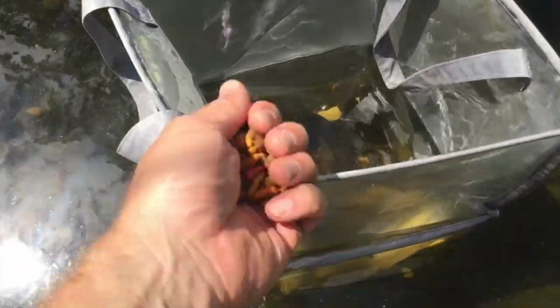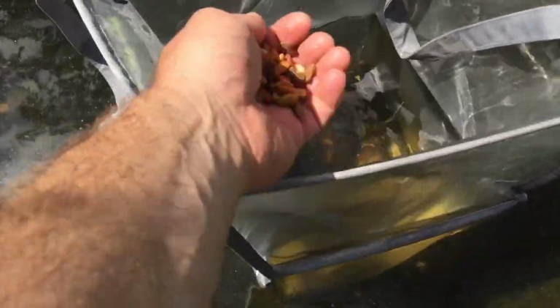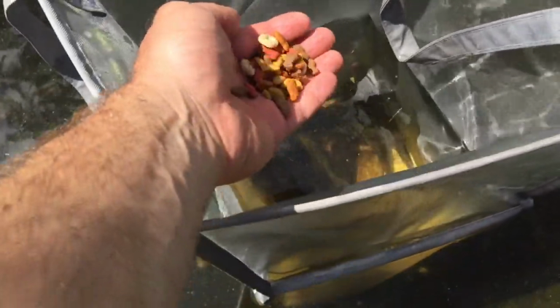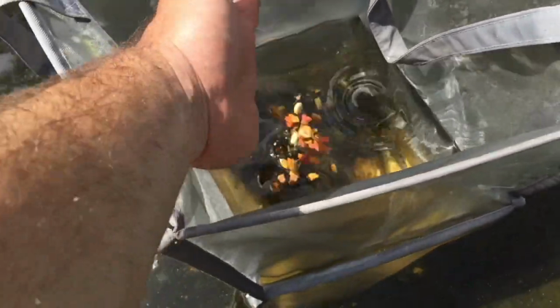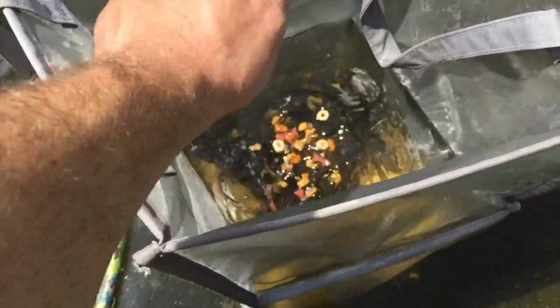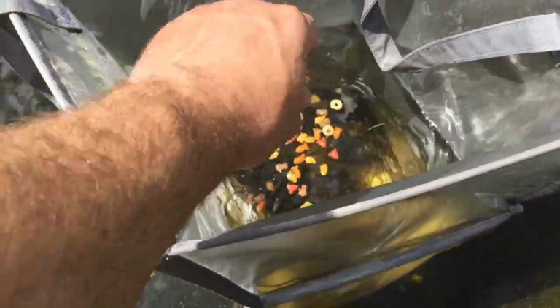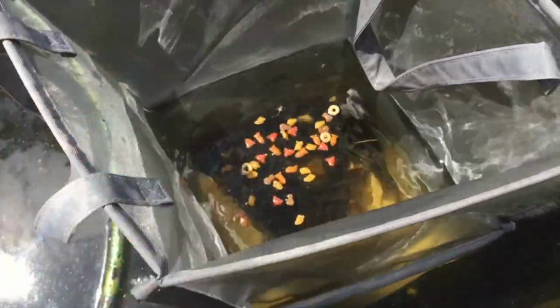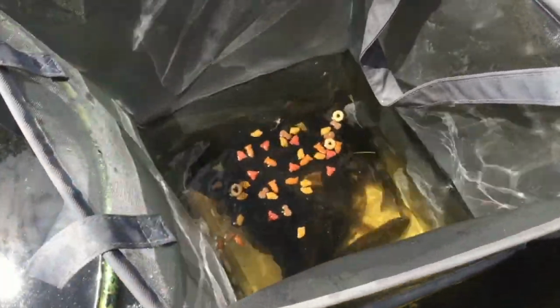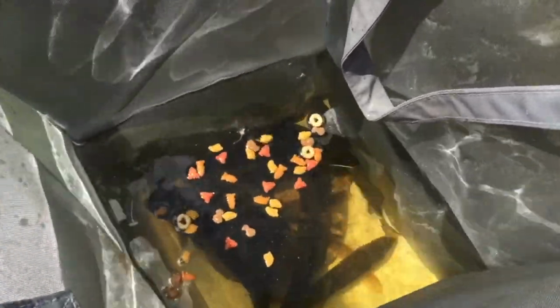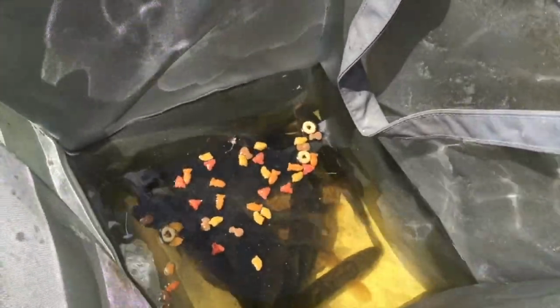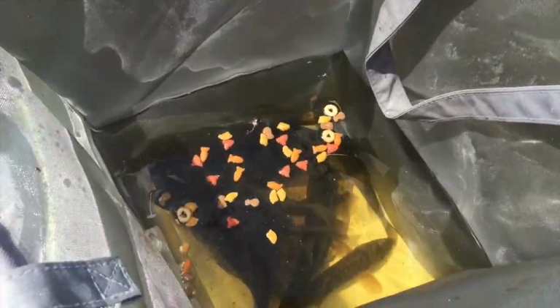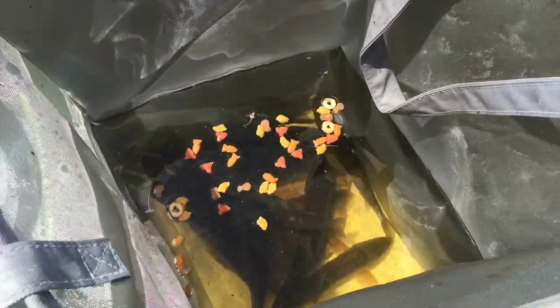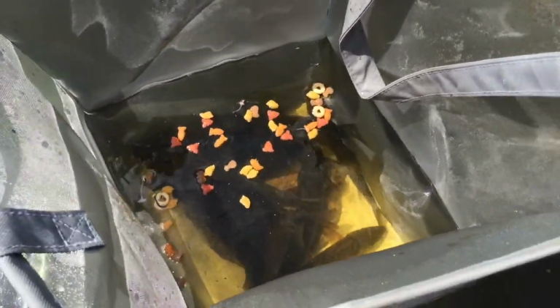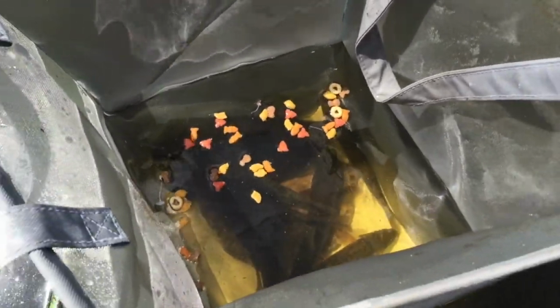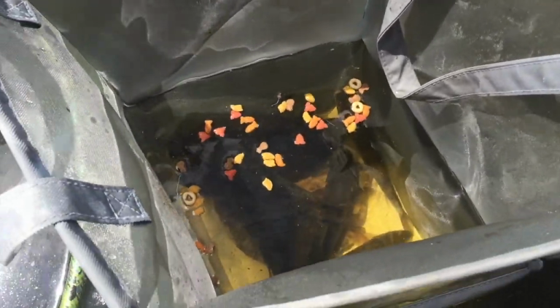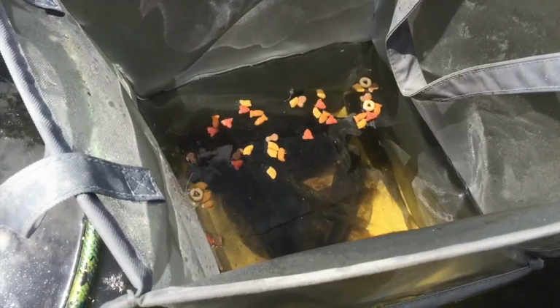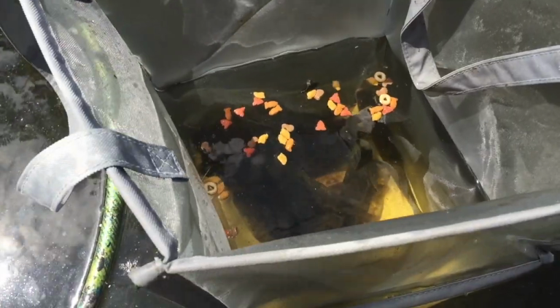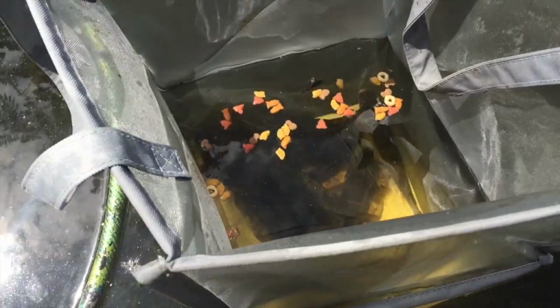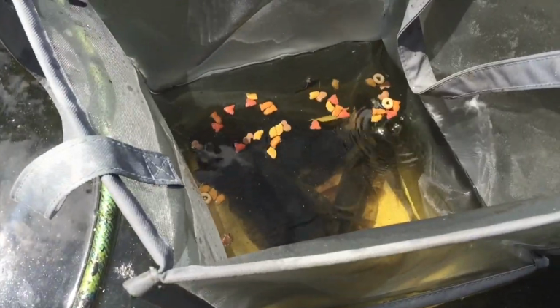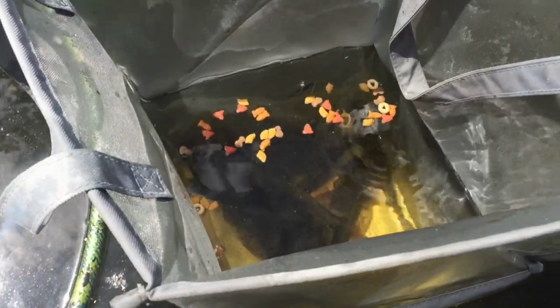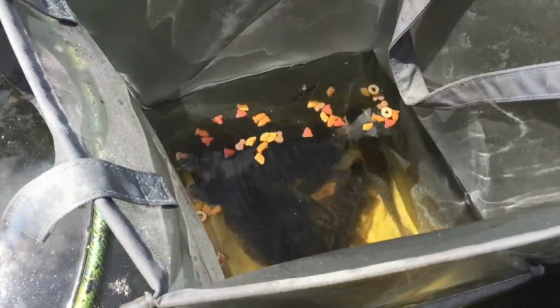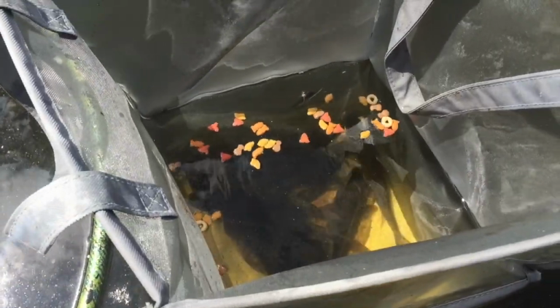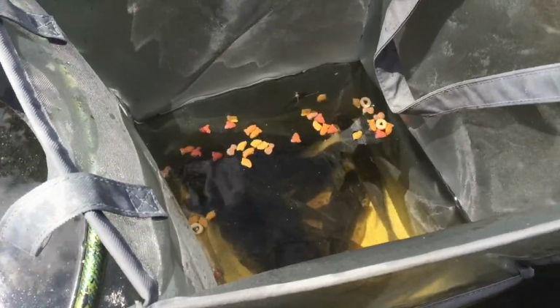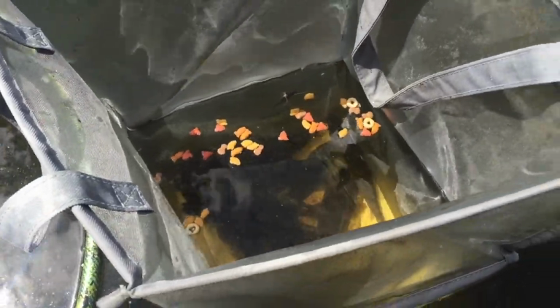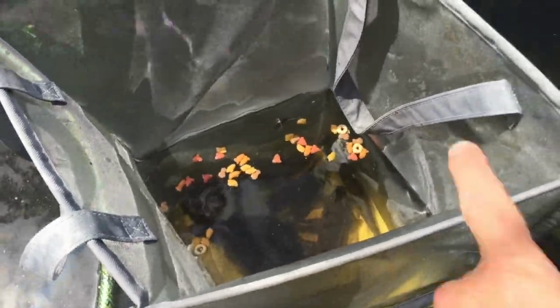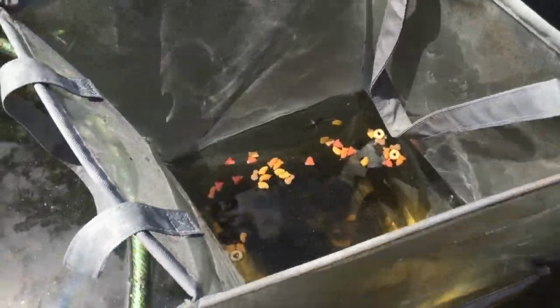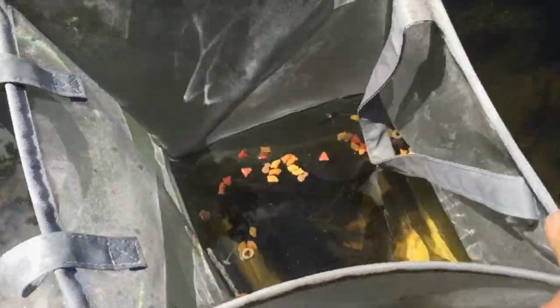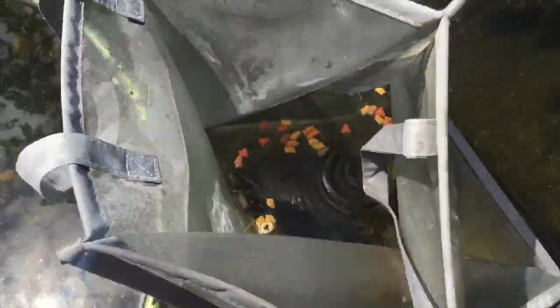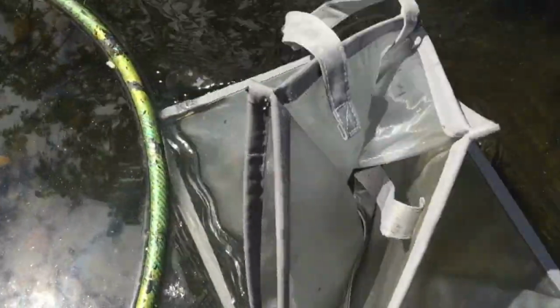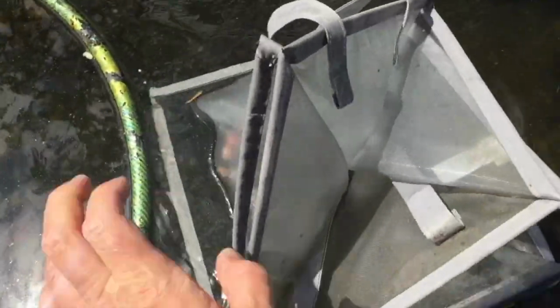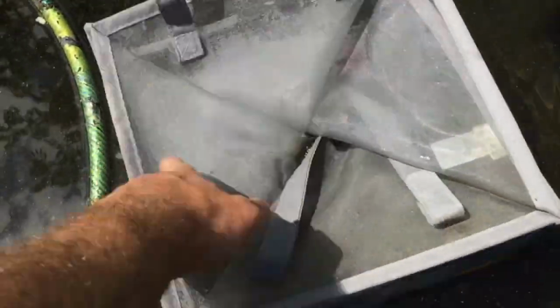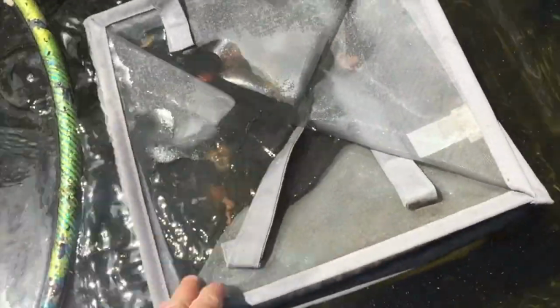We'll even give them some food — it'll get waterlogged and sink down and they'll eat it. Then we'll just collapse that down.